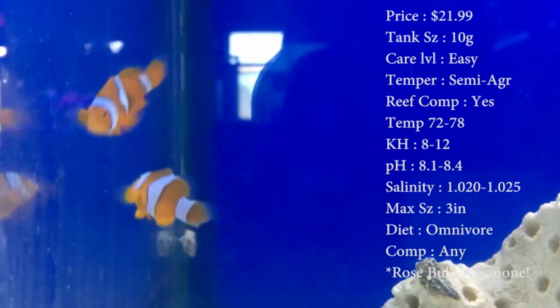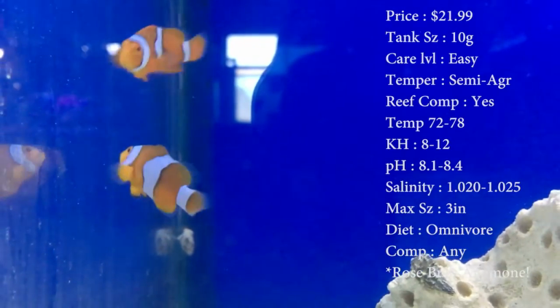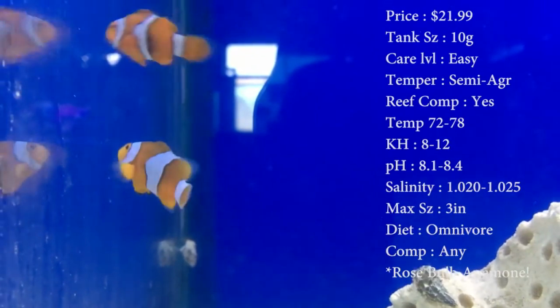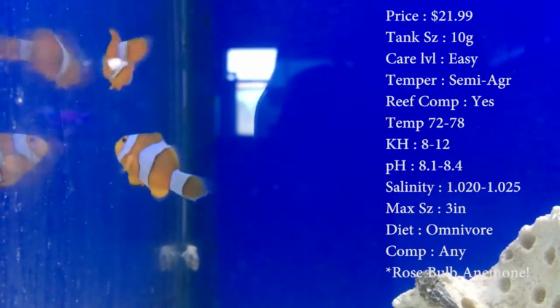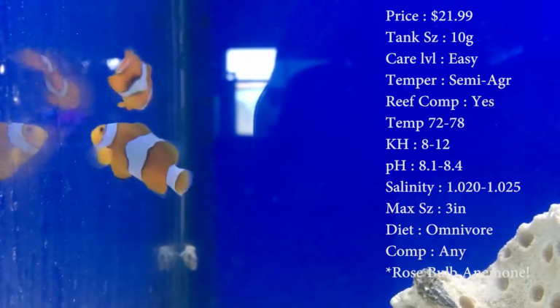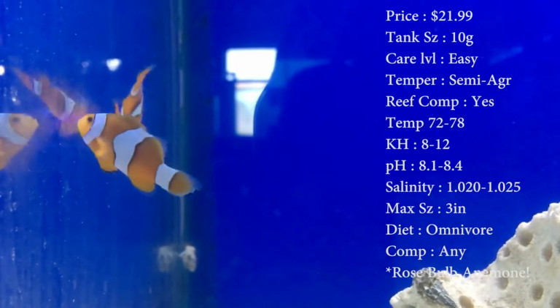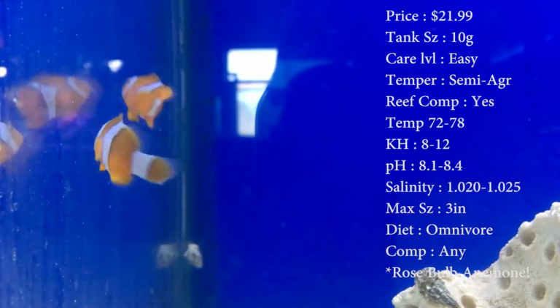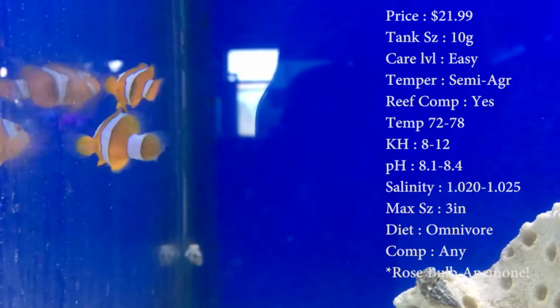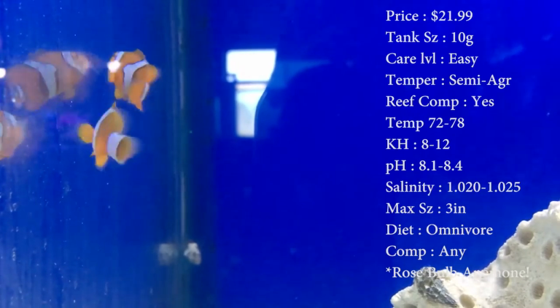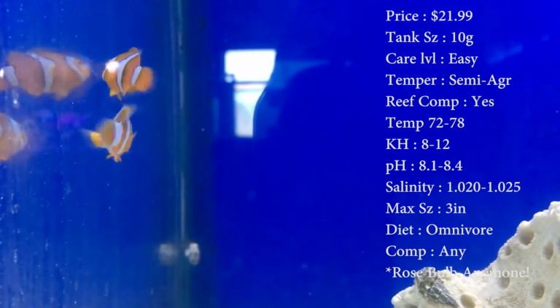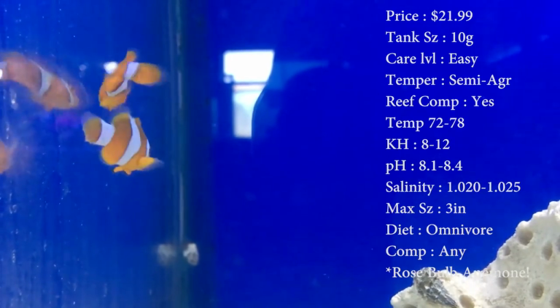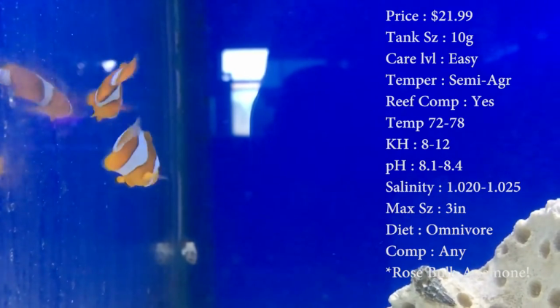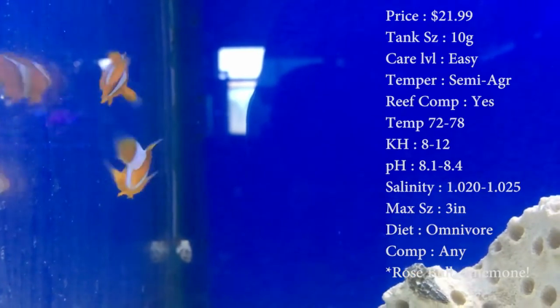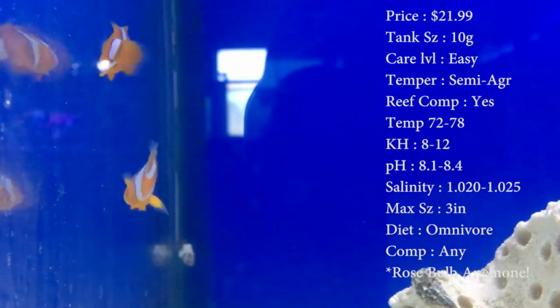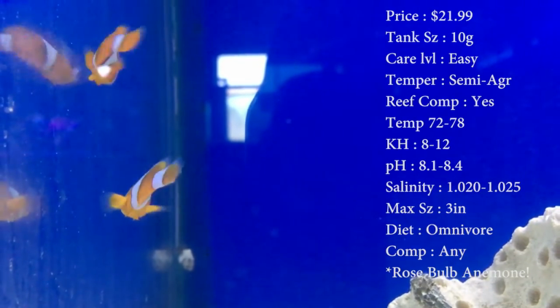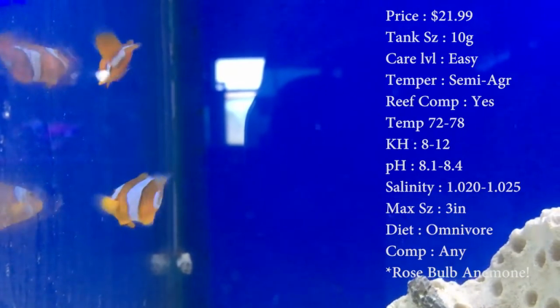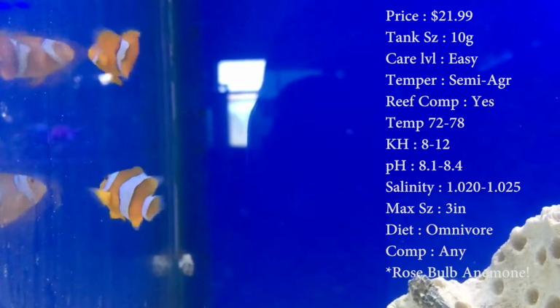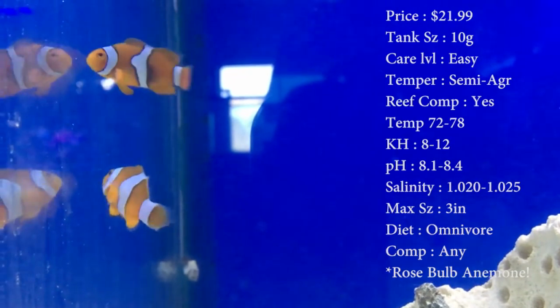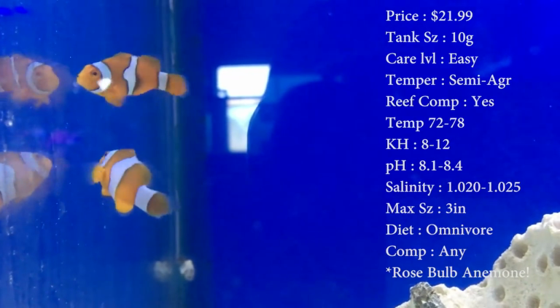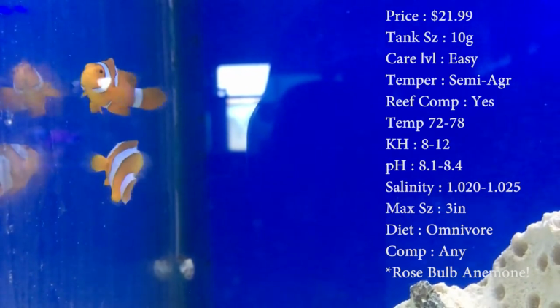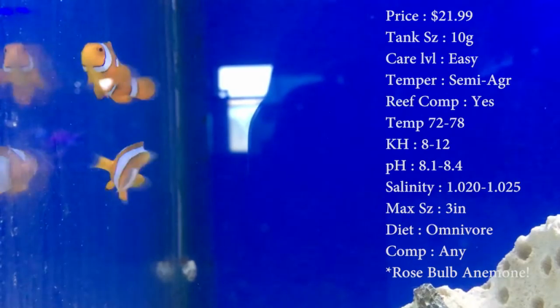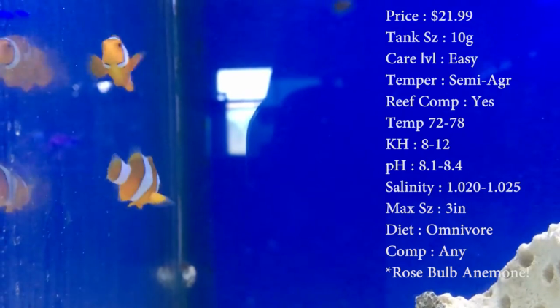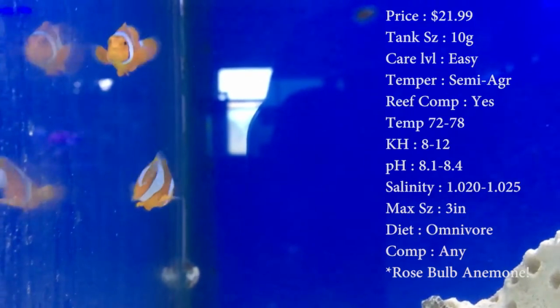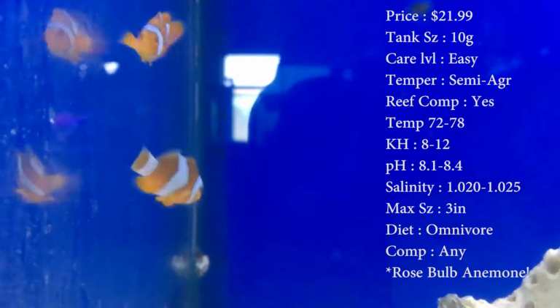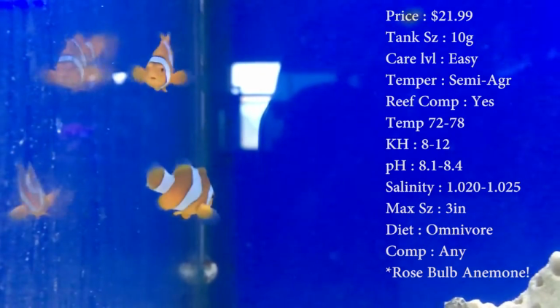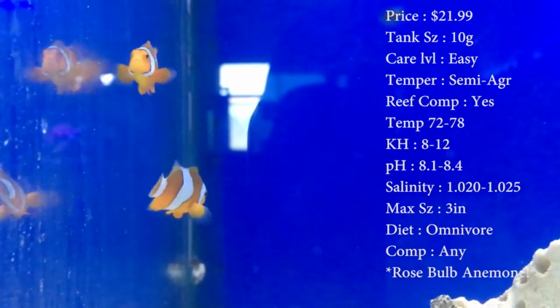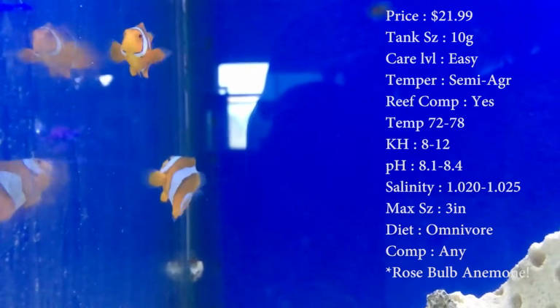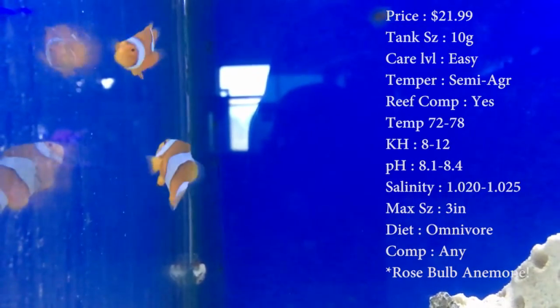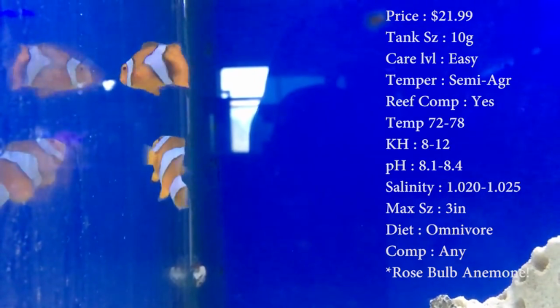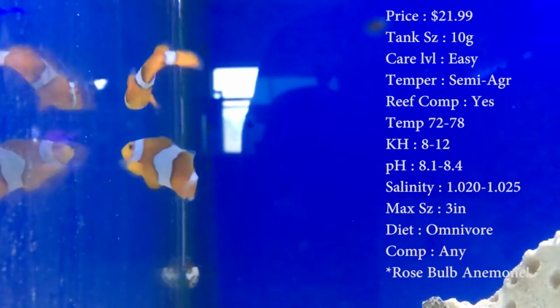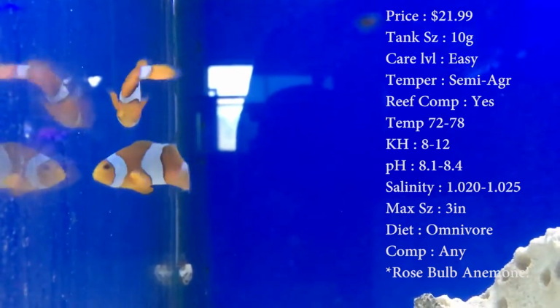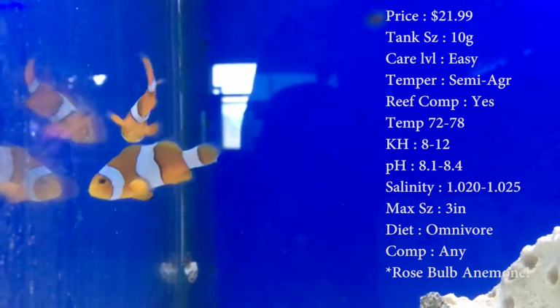Tank size: 30 gallon, but really it could be like a 10 if he's in there by himself or with another one. He's a fish you can put in a pretty small tank. Care level: super easy.